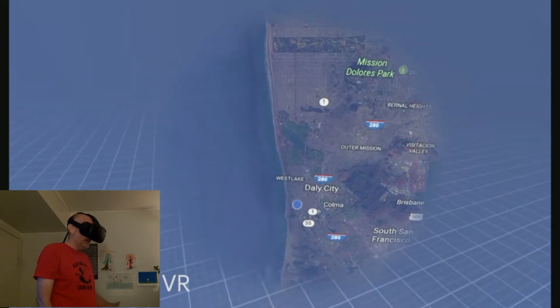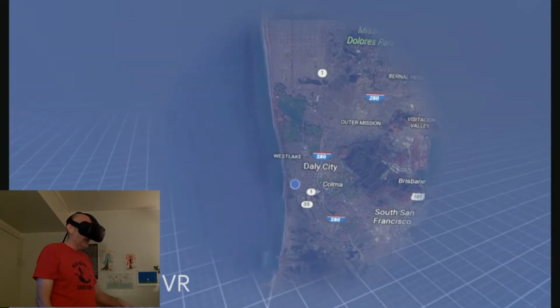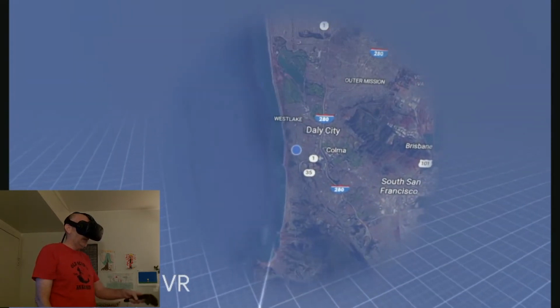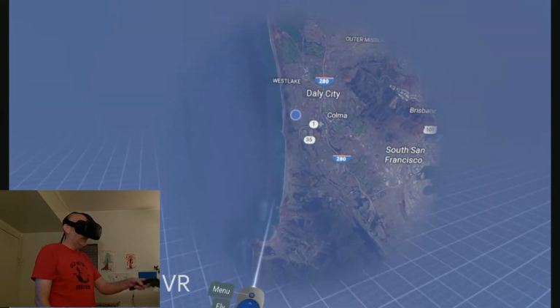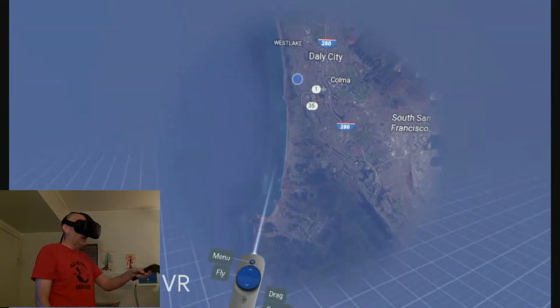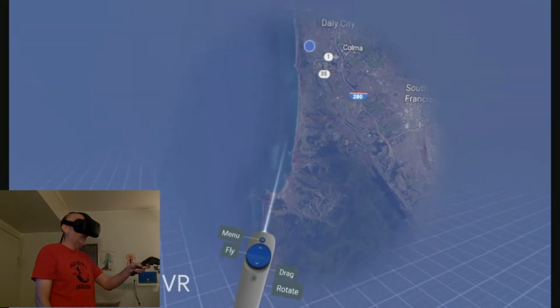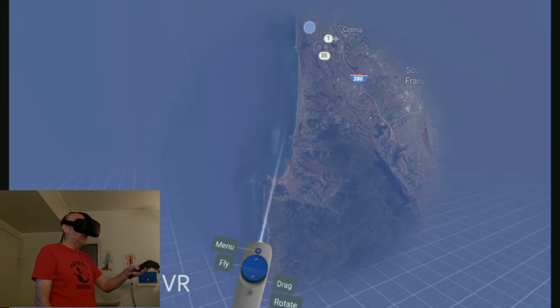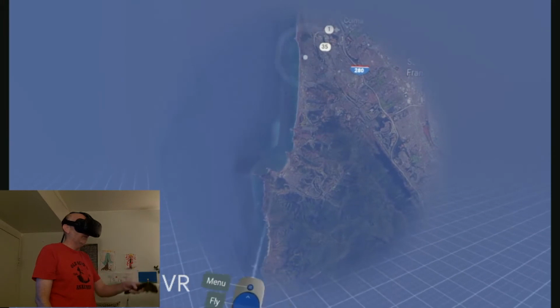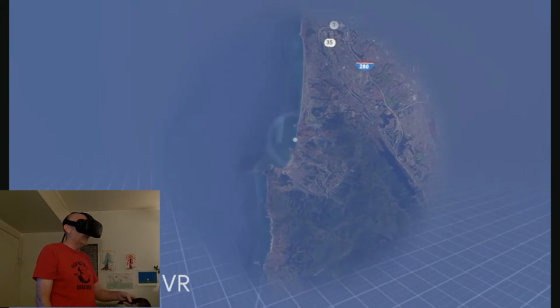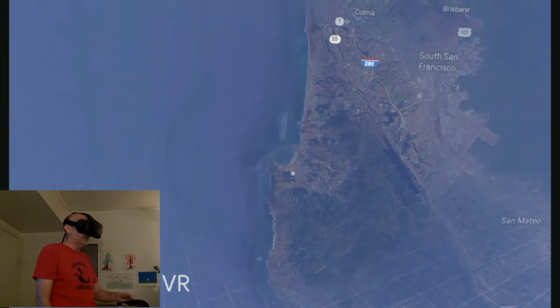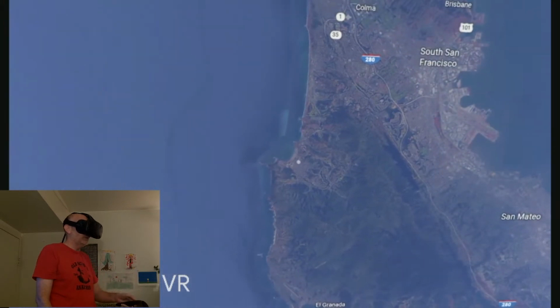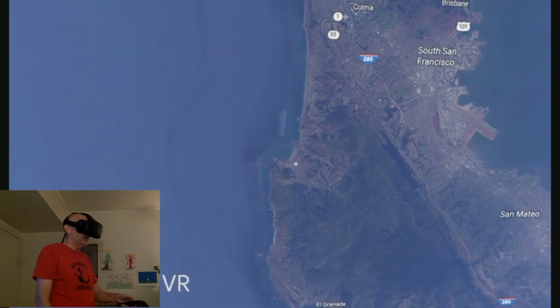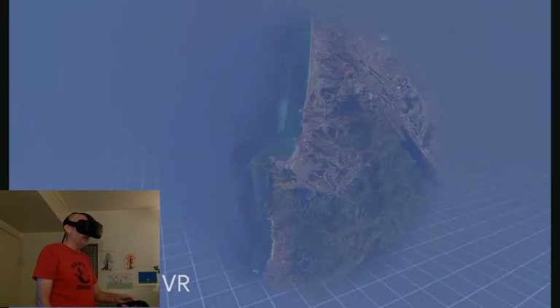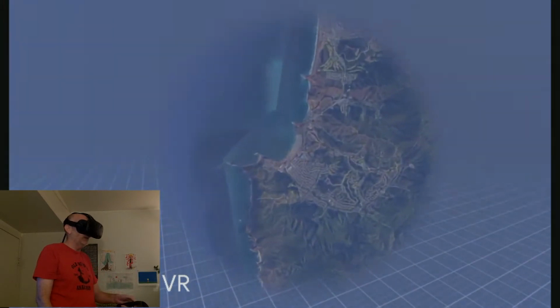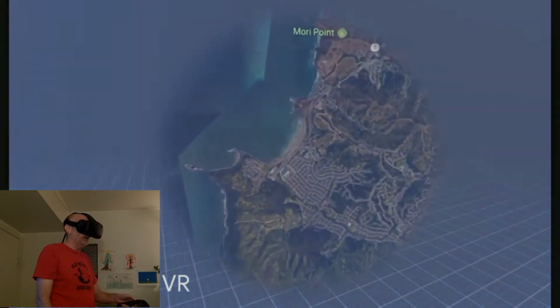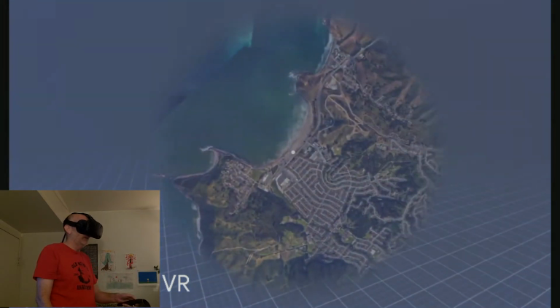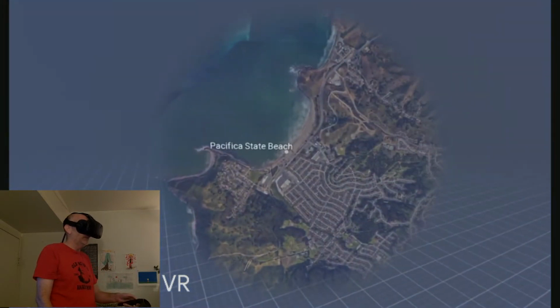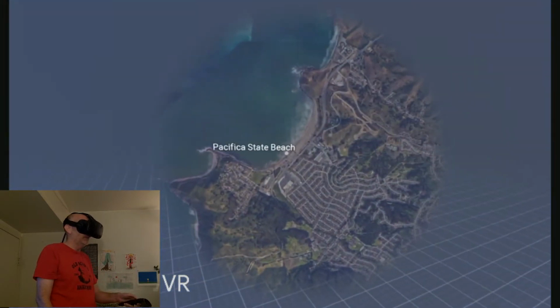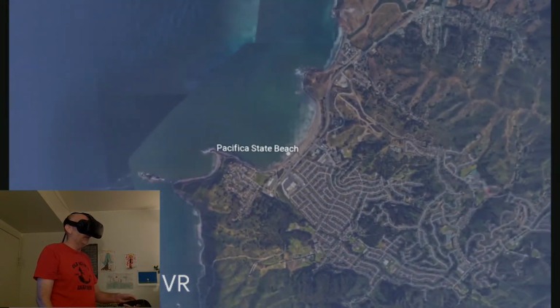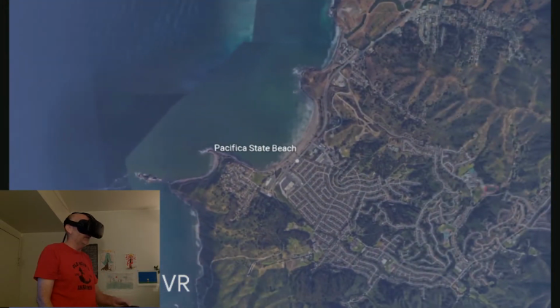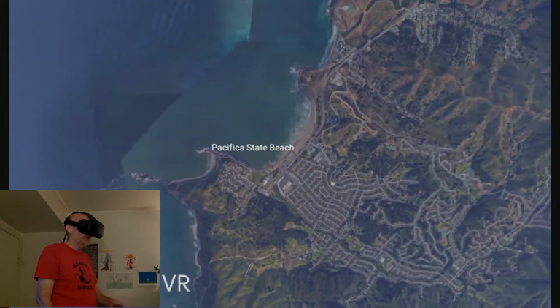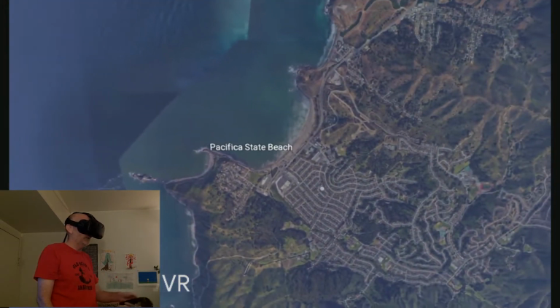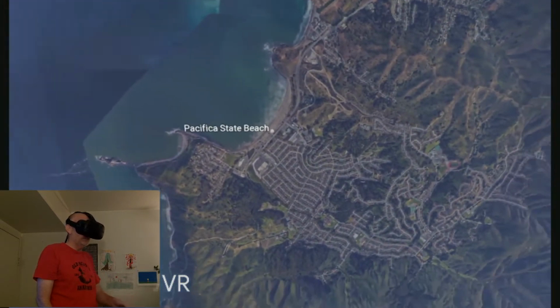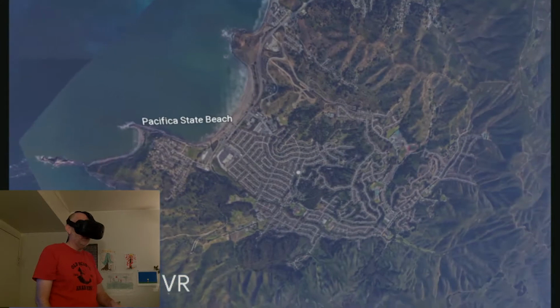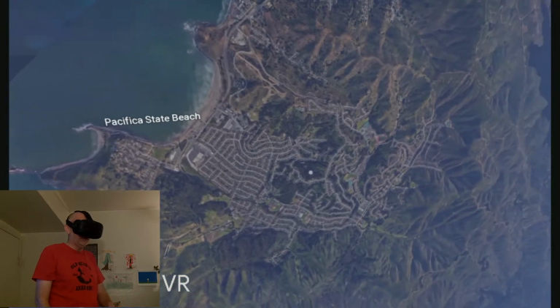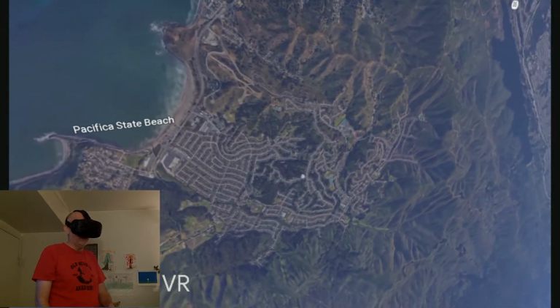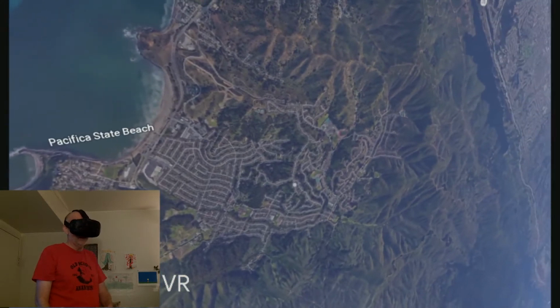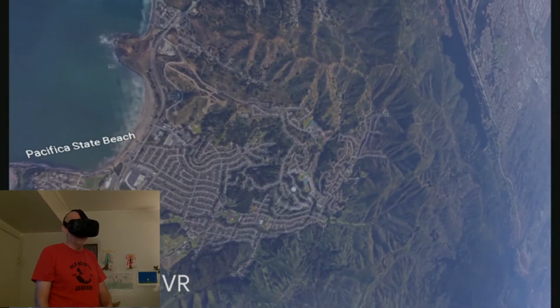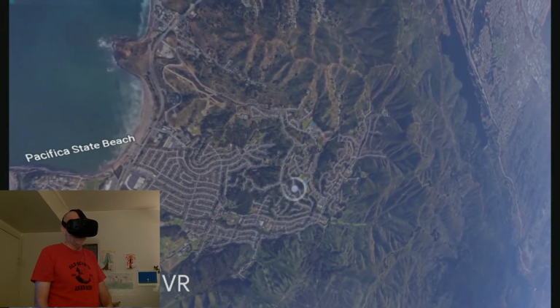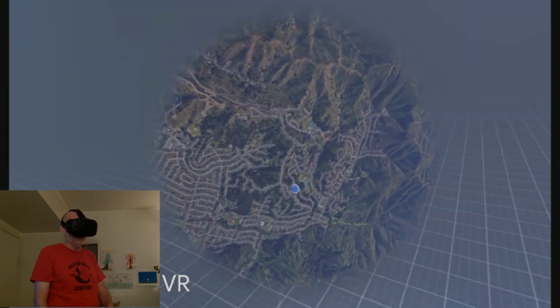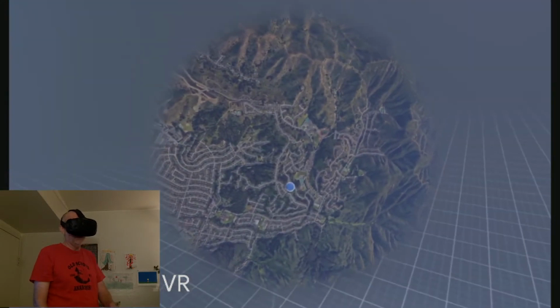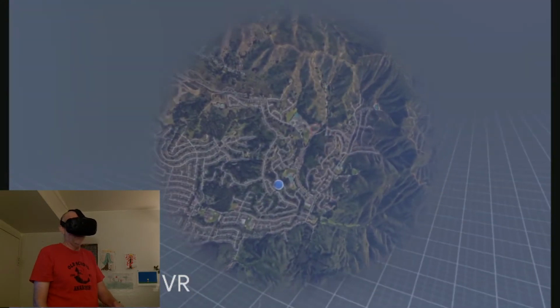And we are going to race across. There's a beach here. This is Lindemar Beach, not Pacific State Beach — I guess that's maybe the technical name.